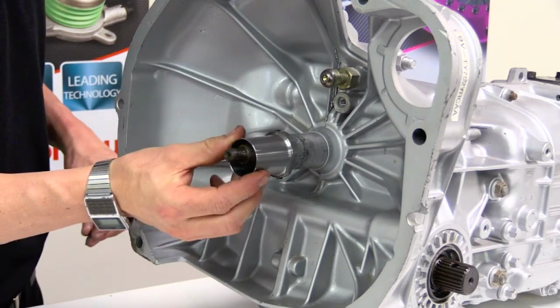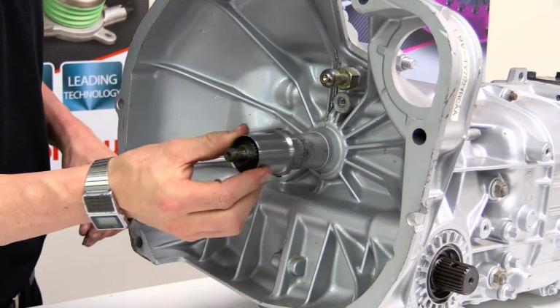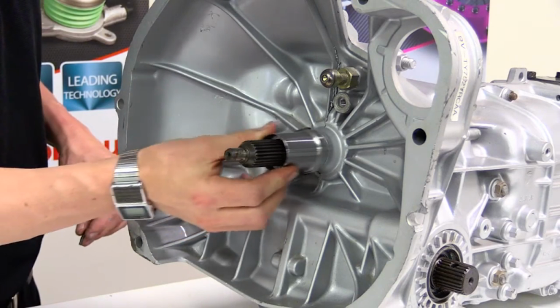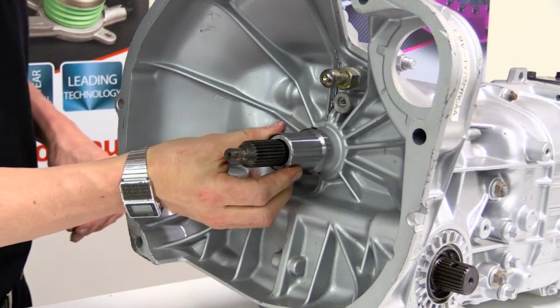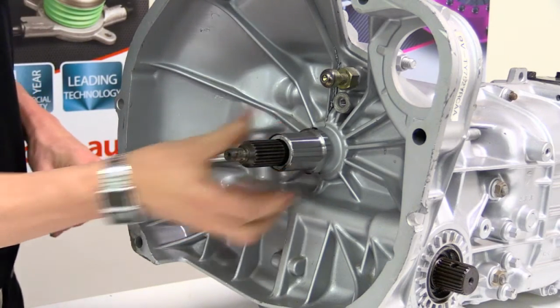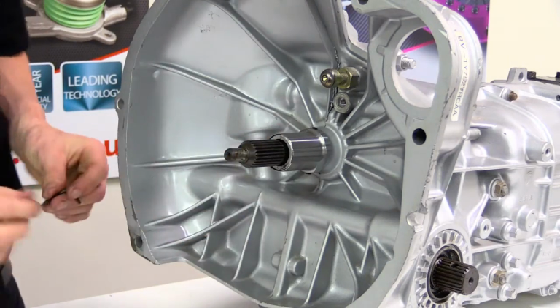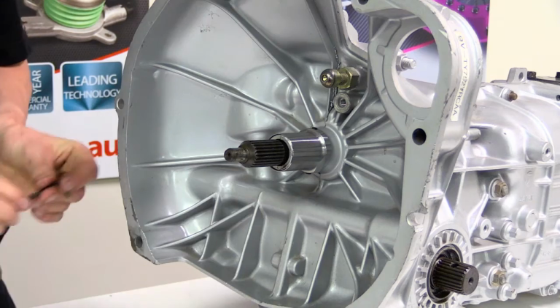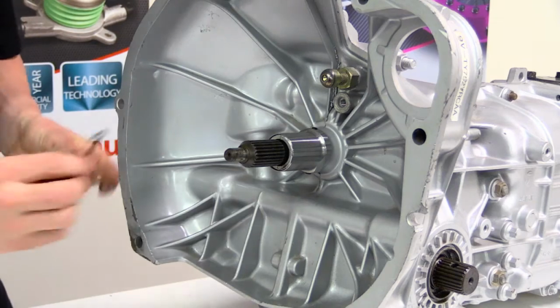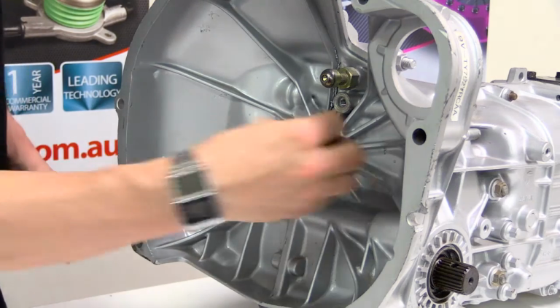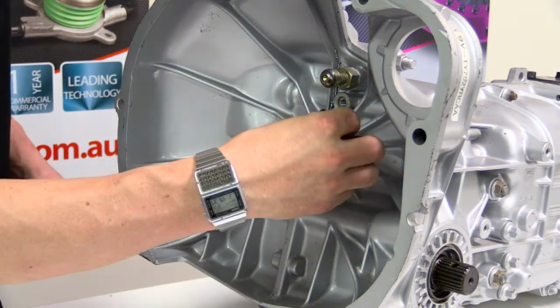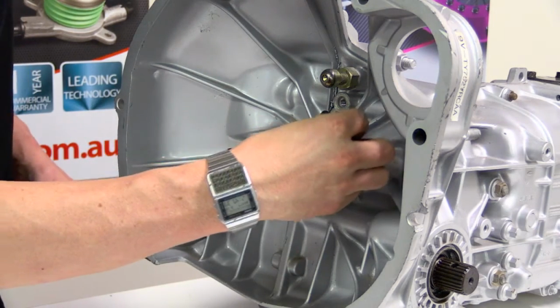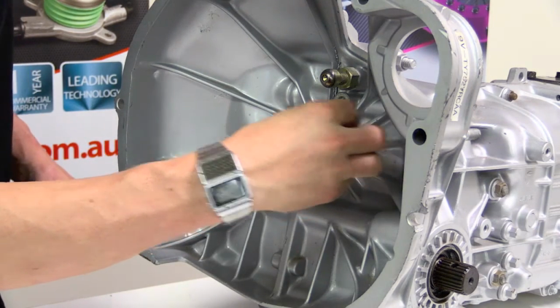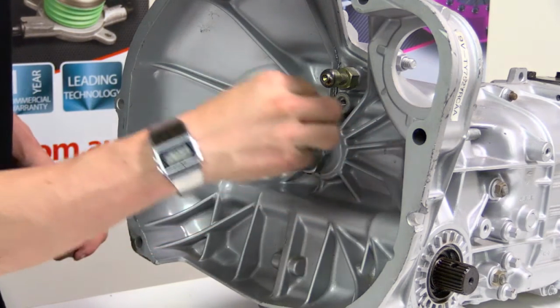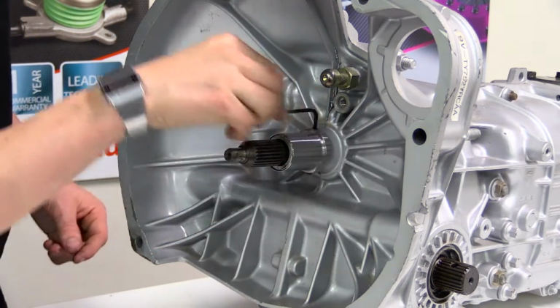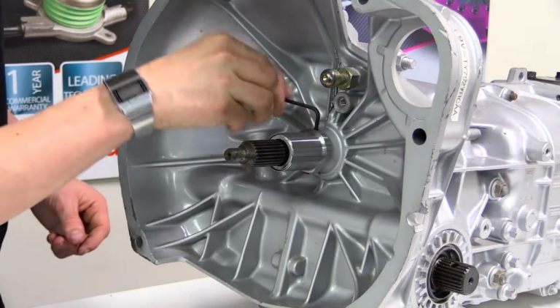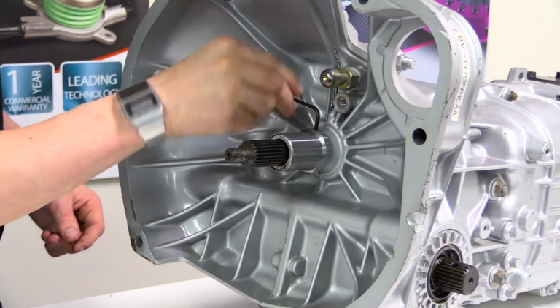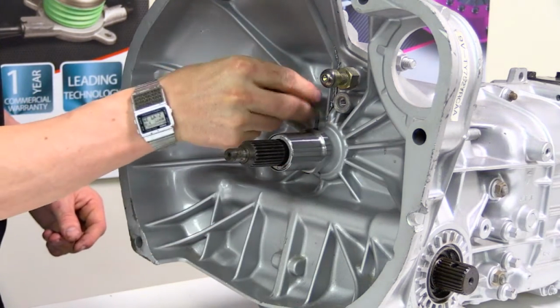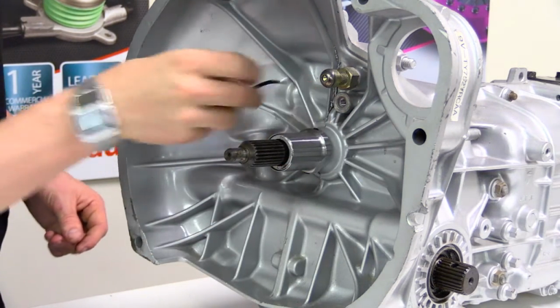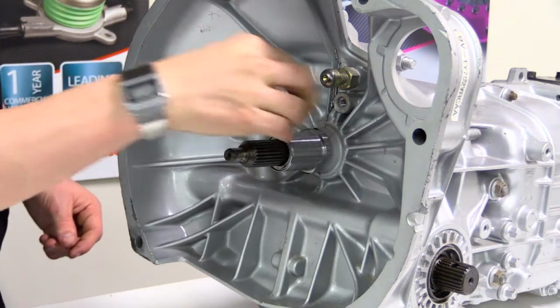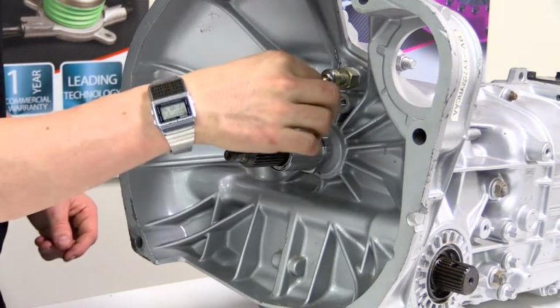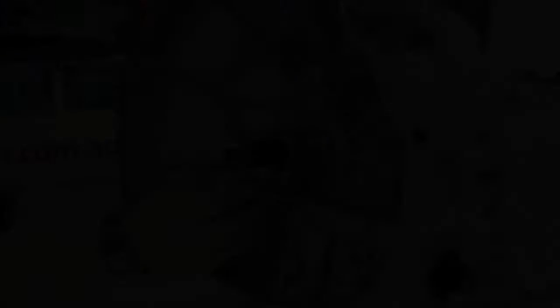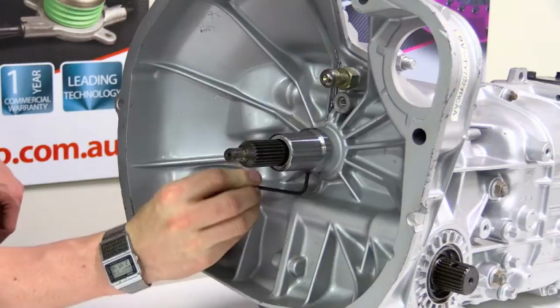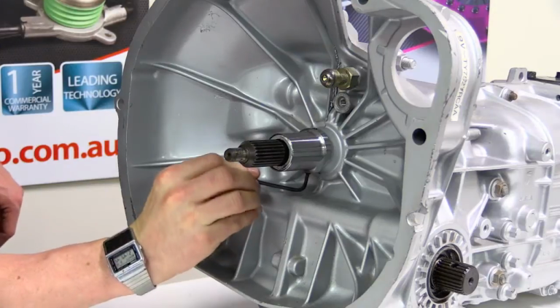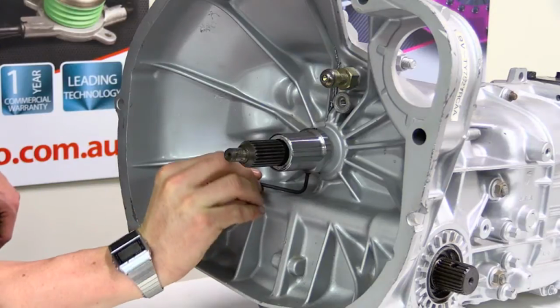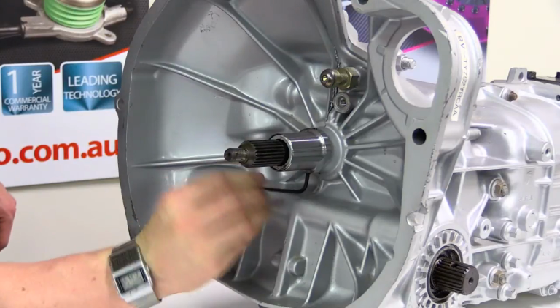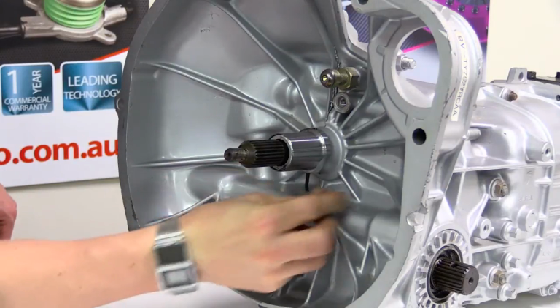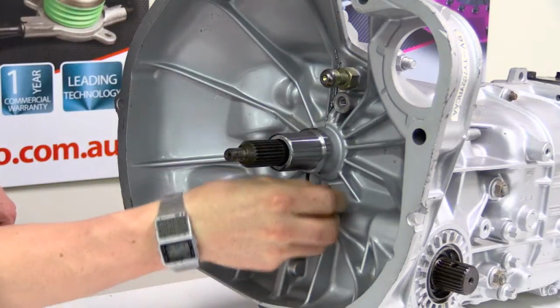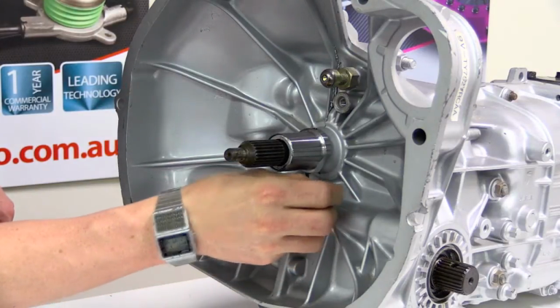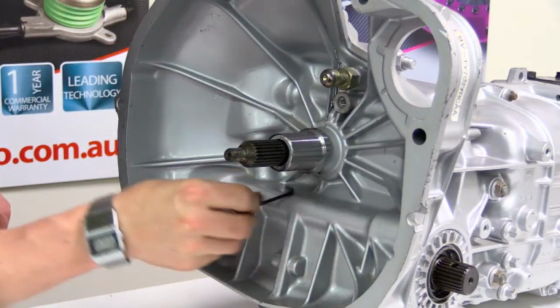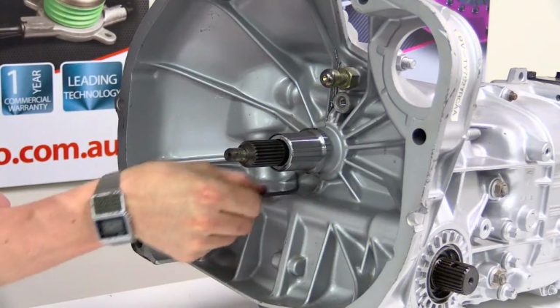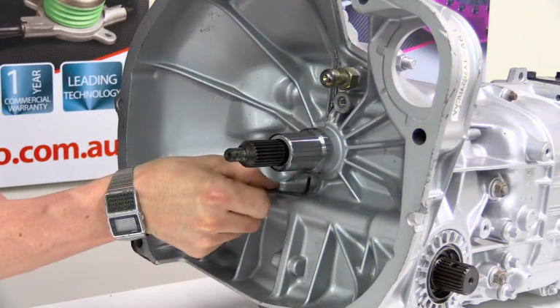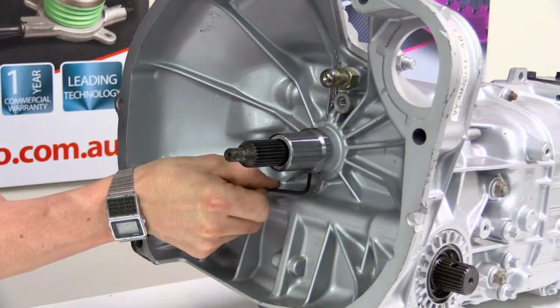Slide the new sleeve over the nose cone and push it all the way back. It can go in any orientation. Tighten the grub screw so the sleeve is fixed in place.